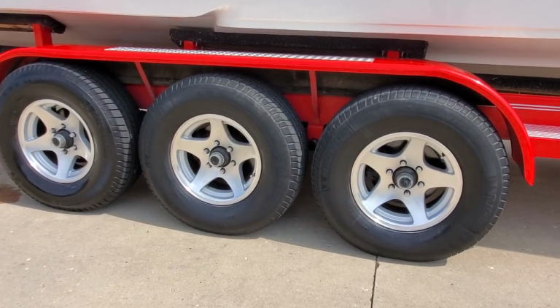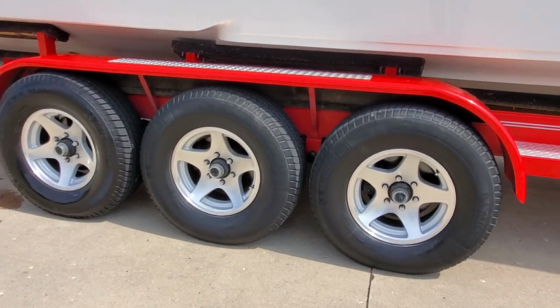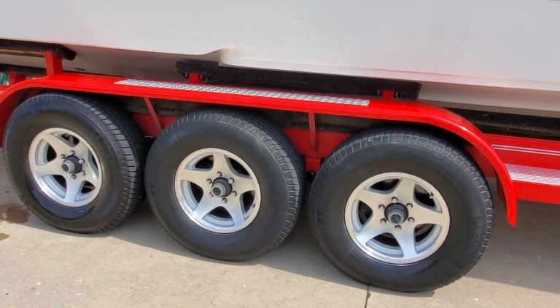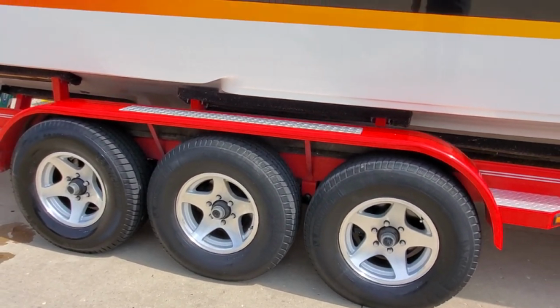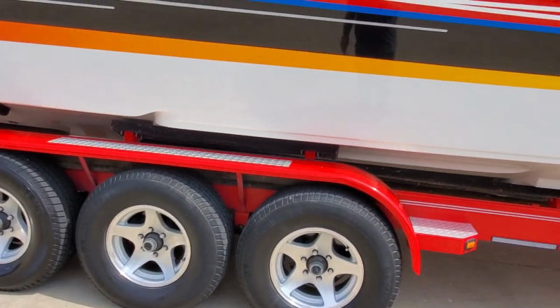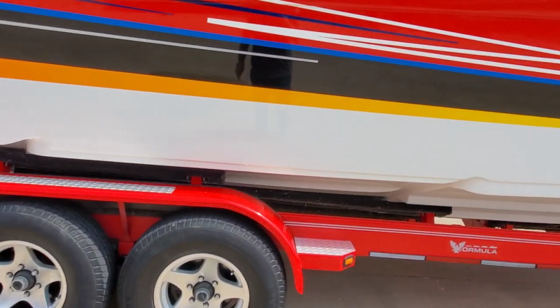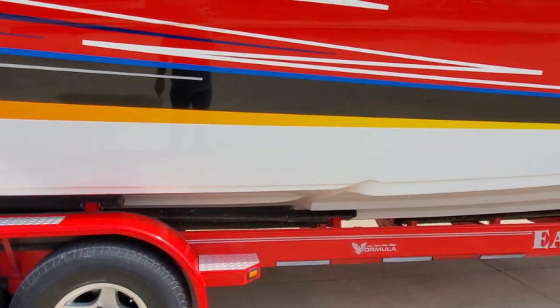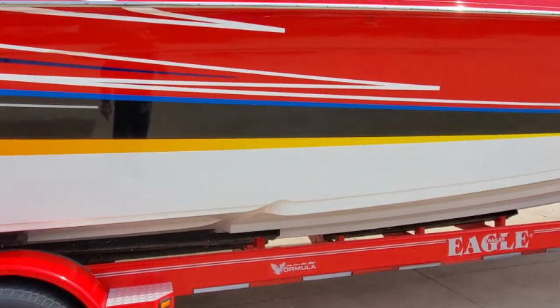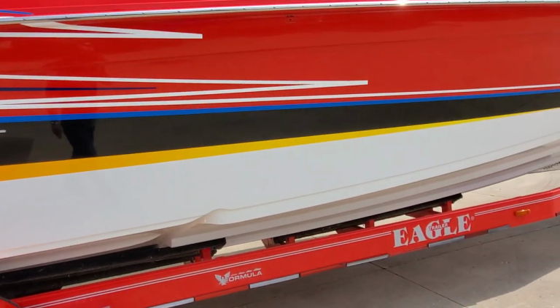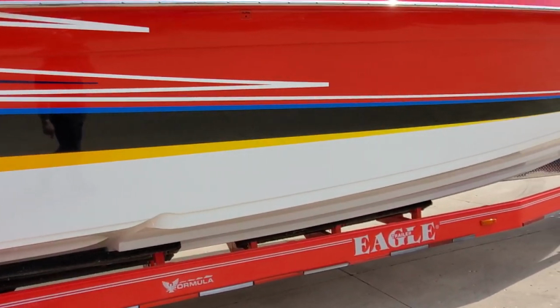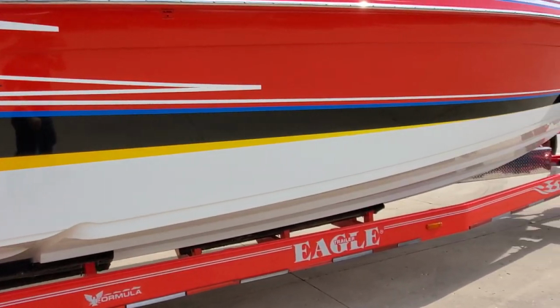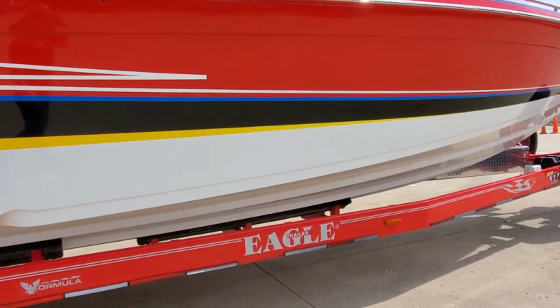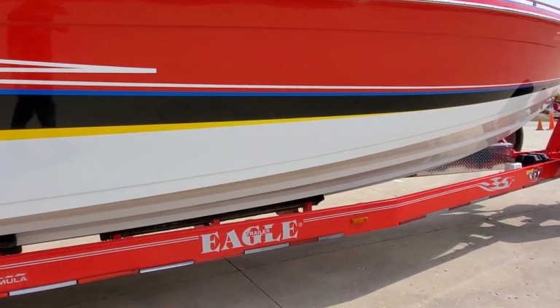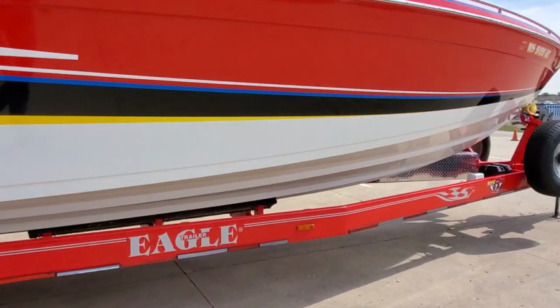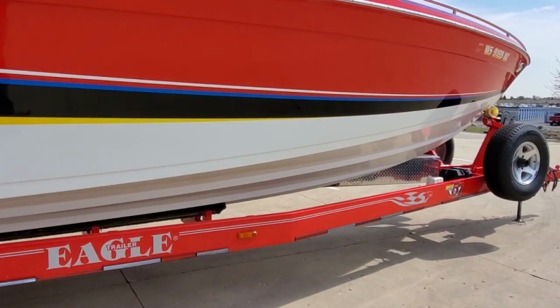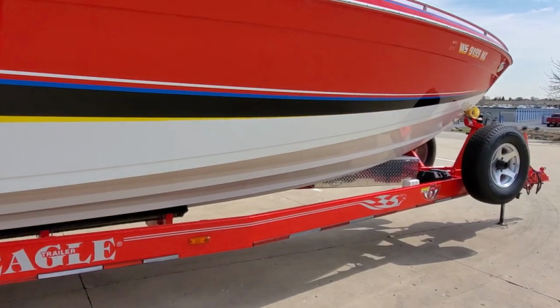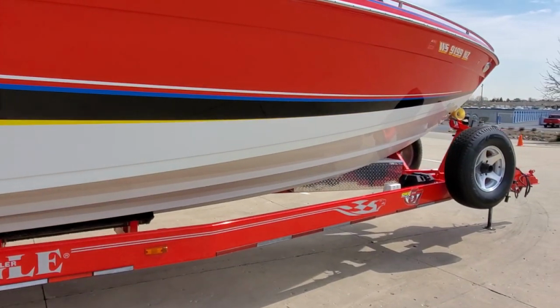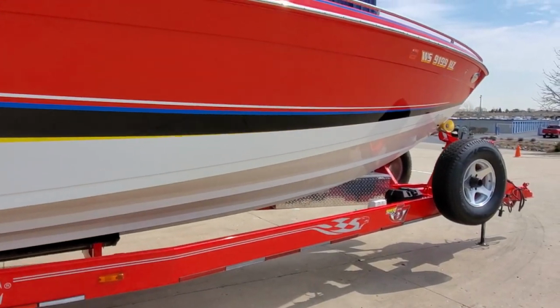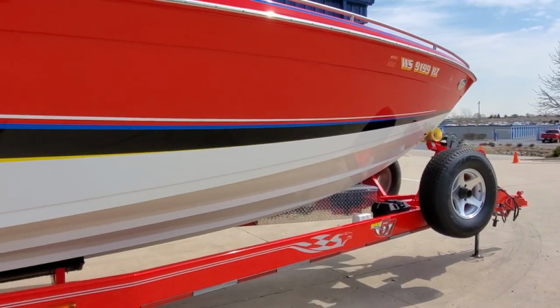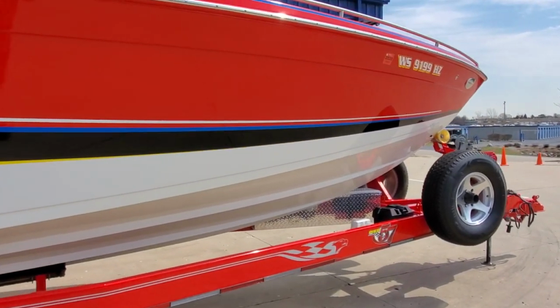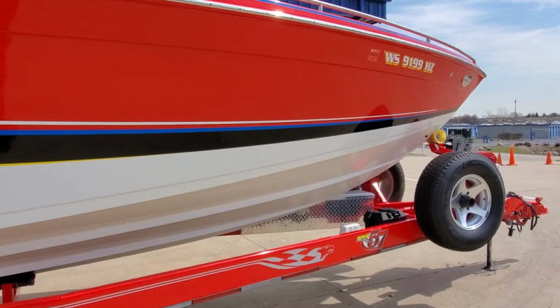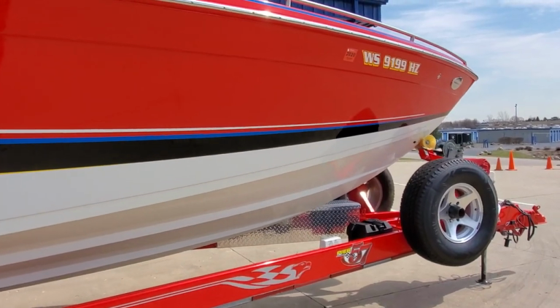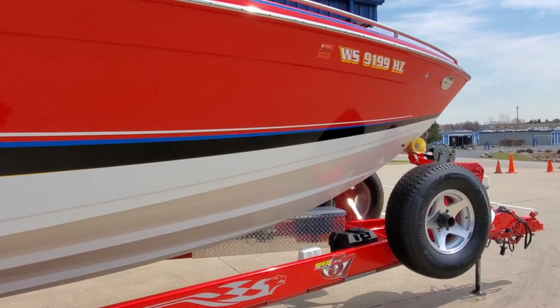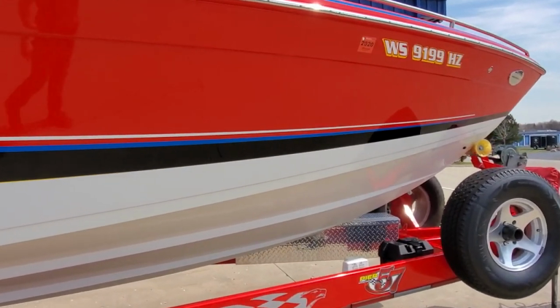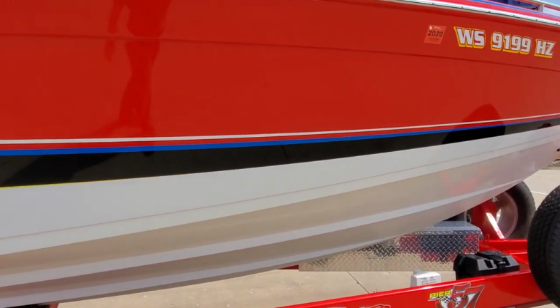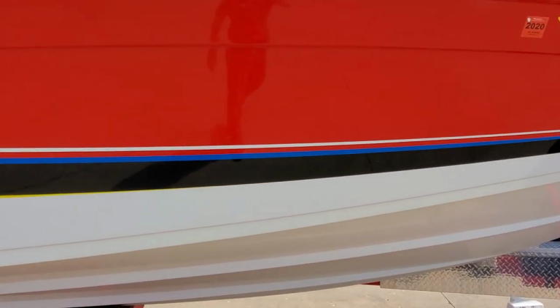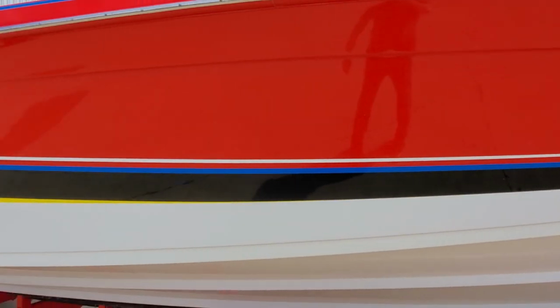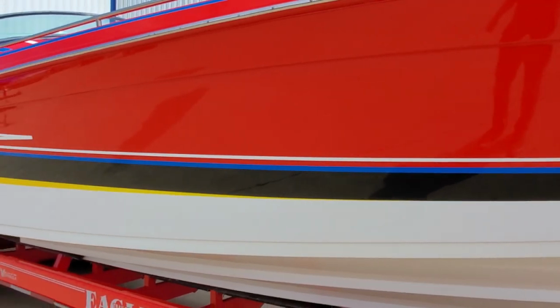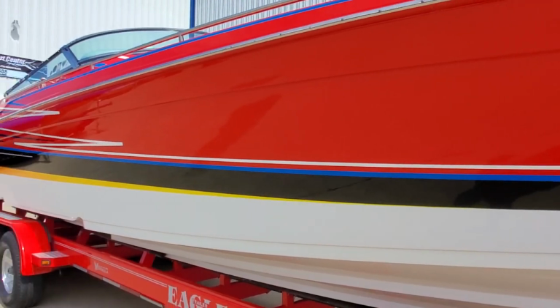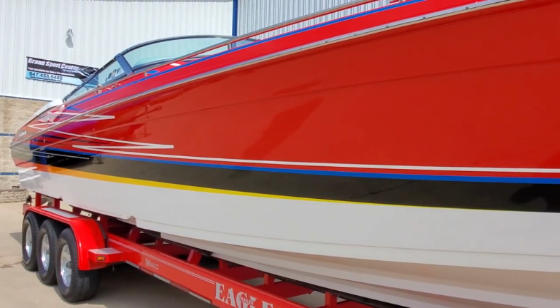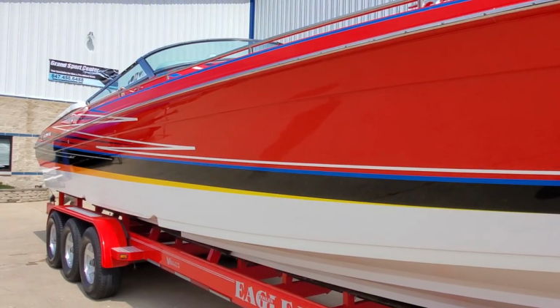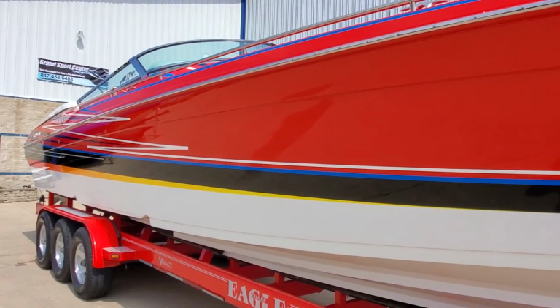We've also got diamond plate step pads, electric brakes, and a tool box. Walking up the sides, the paint is blemish-free and it's got a lot of shine.